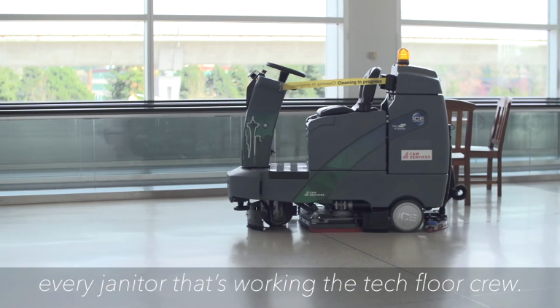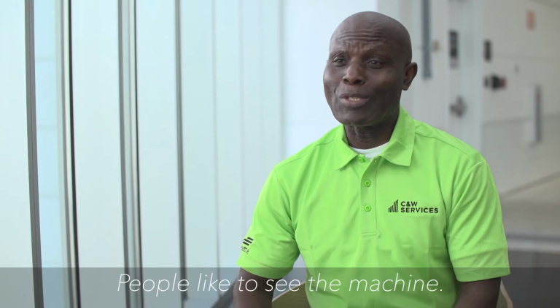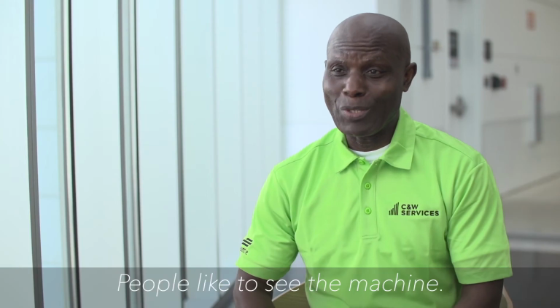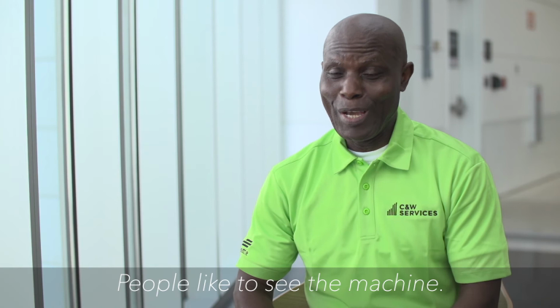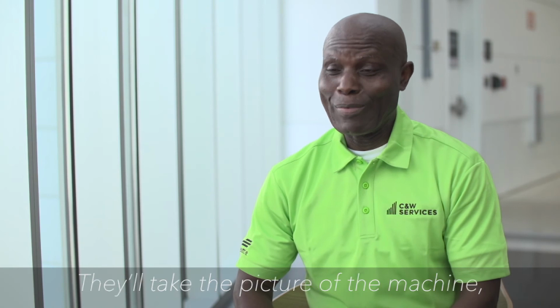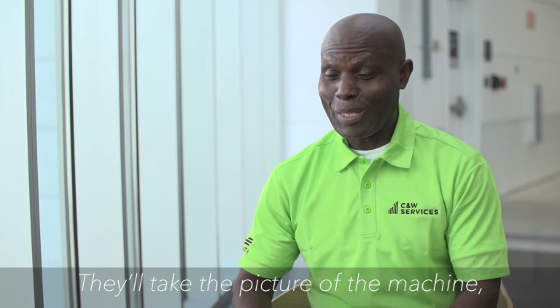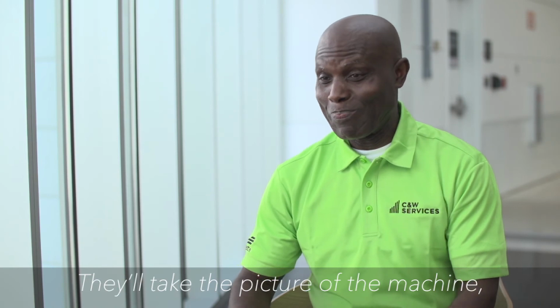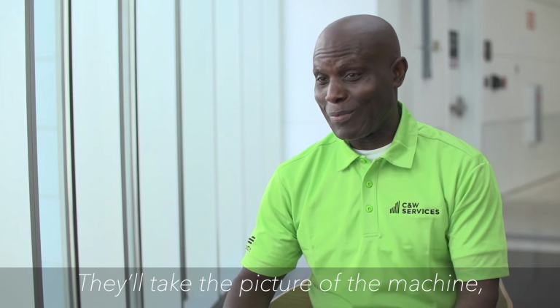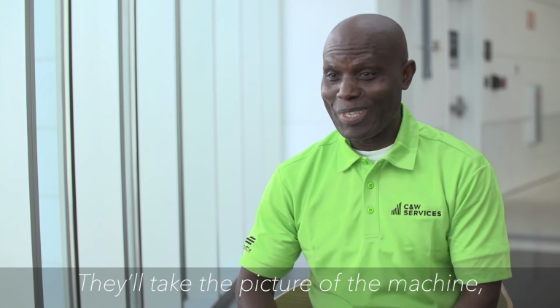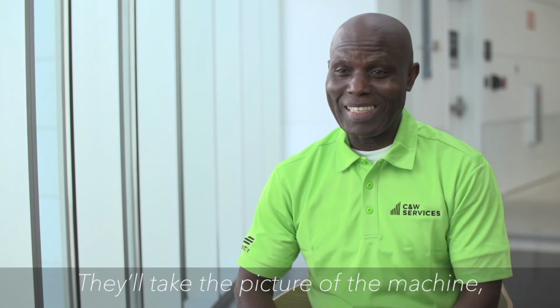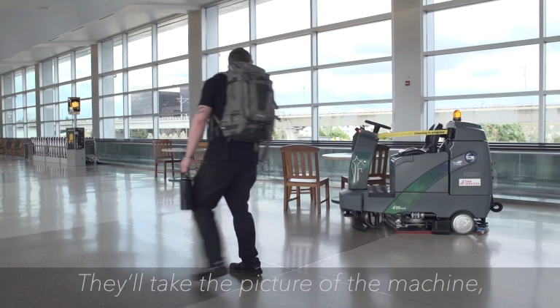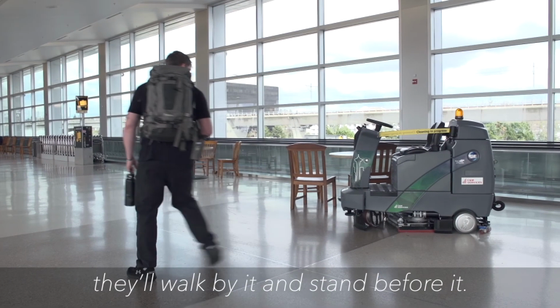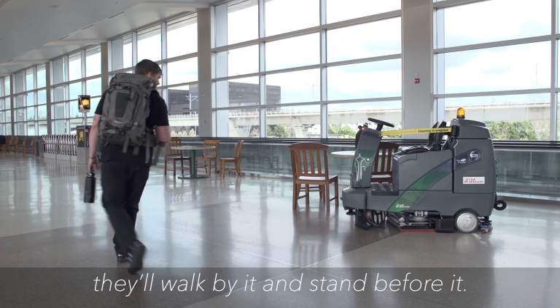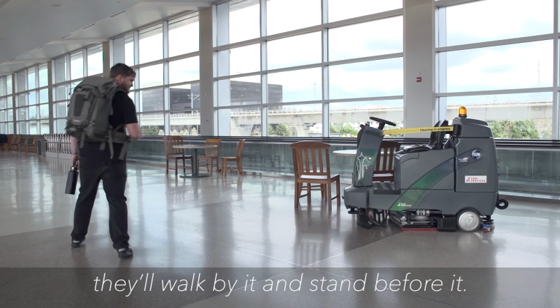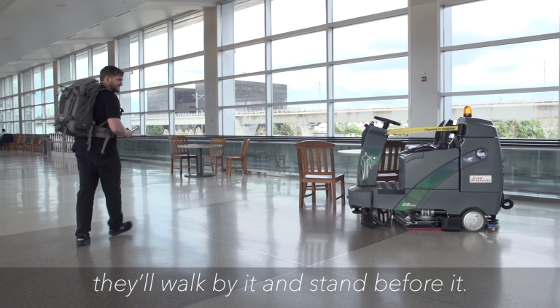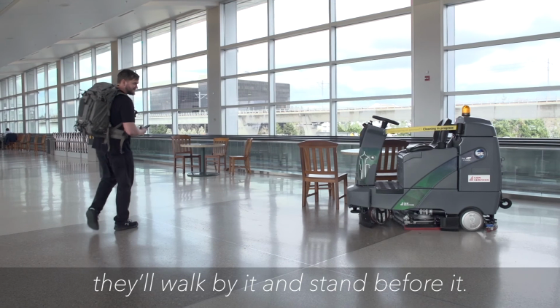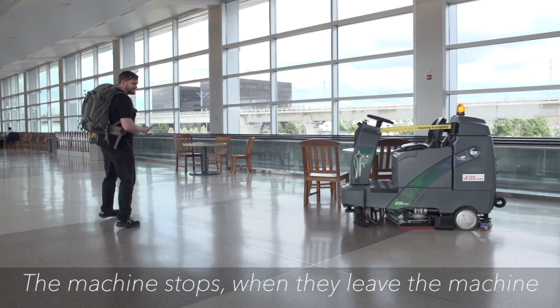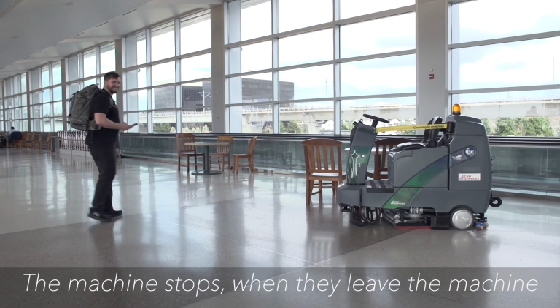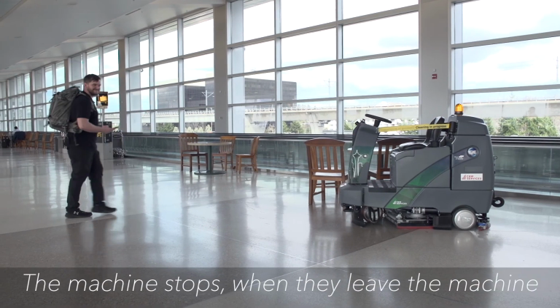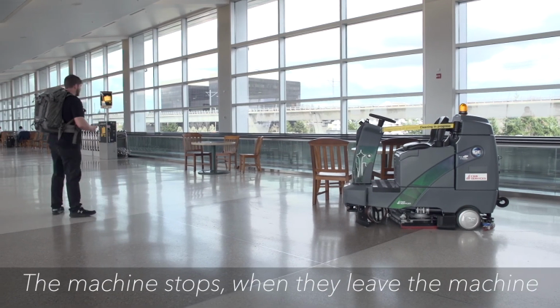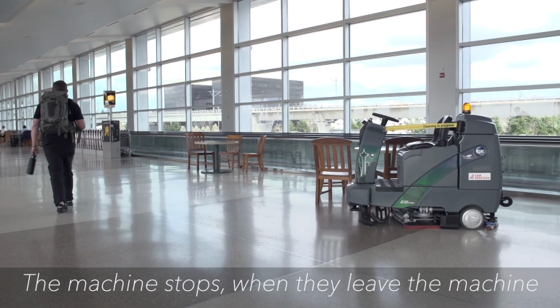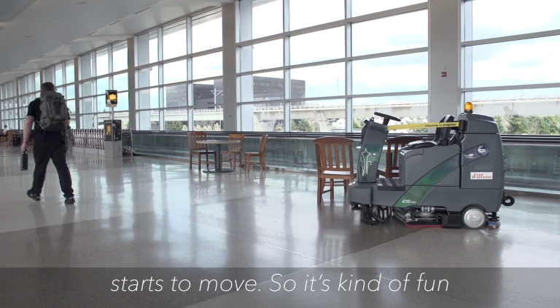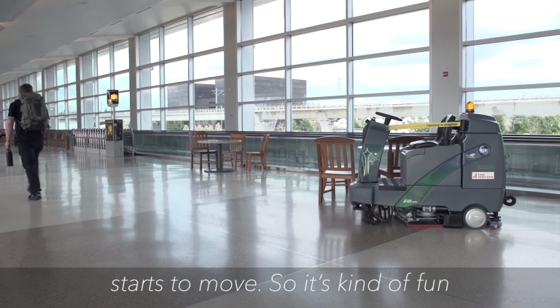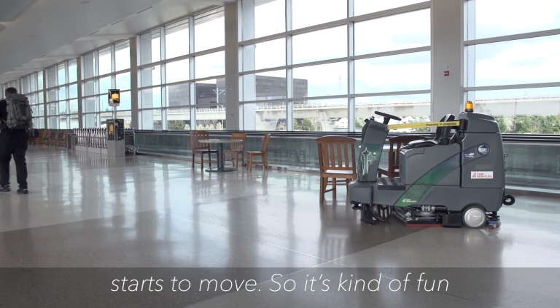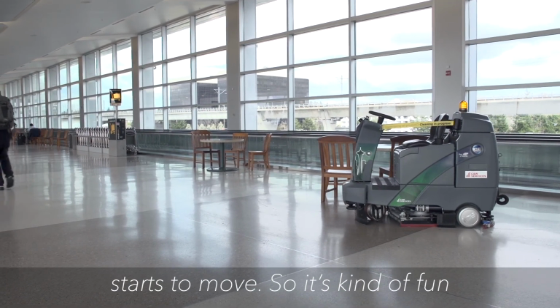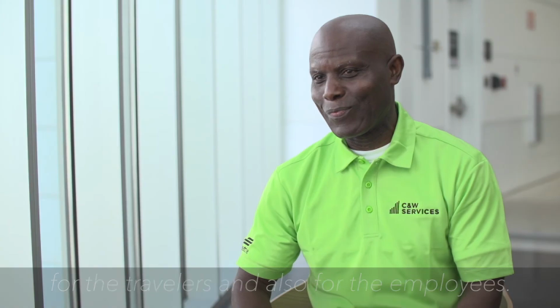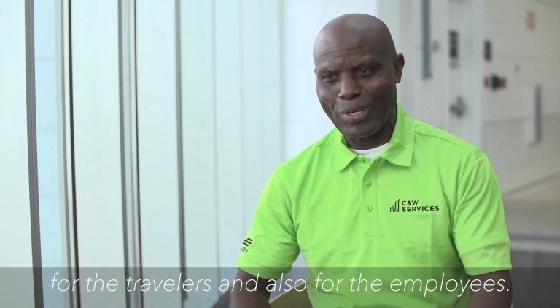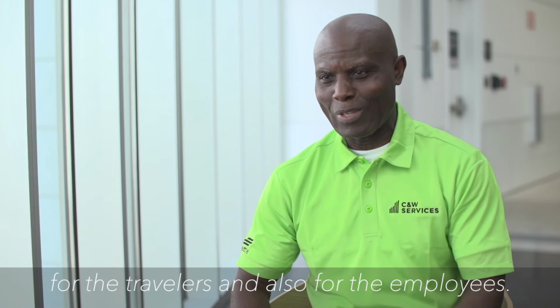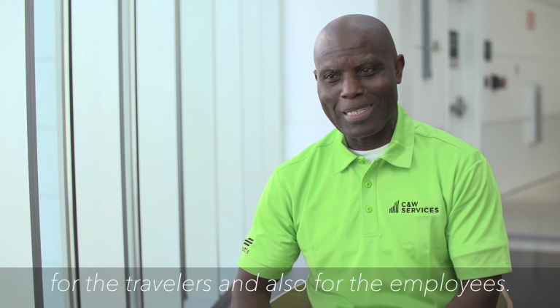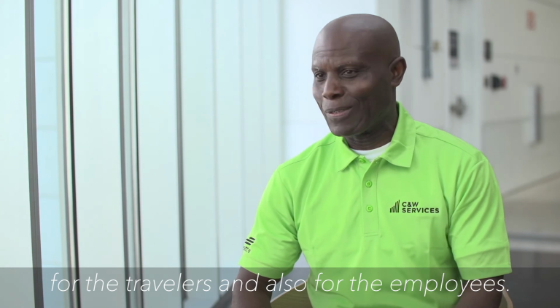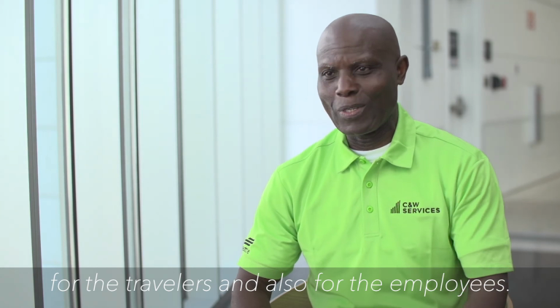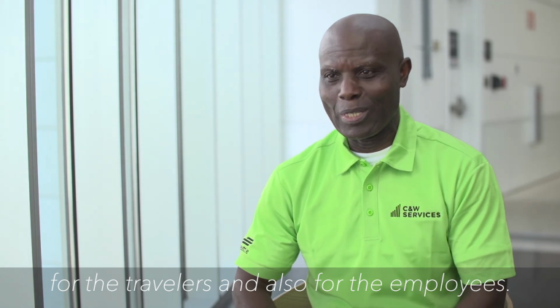People like to see the machine. They take pictures of it, they walk by it, they stand in front of it, and the machine stops. When they leave, the machine starts to move again. So it's kind of fun for the travelers and also for the employees.